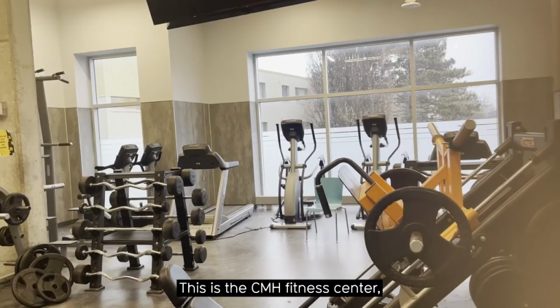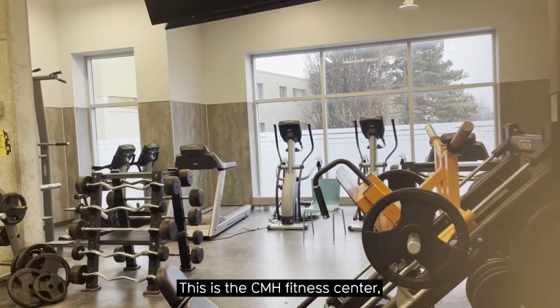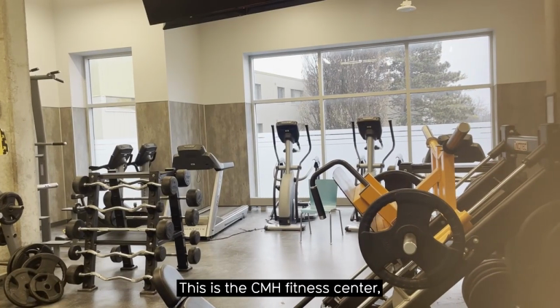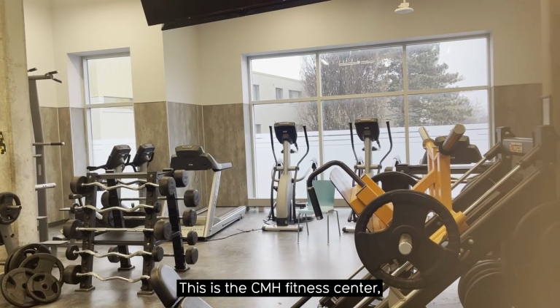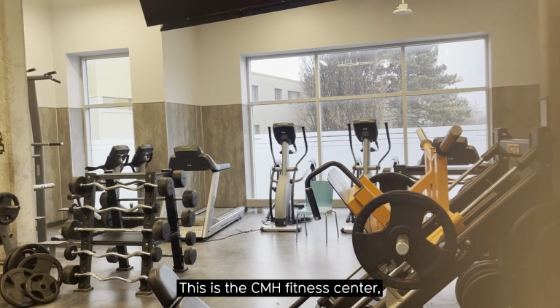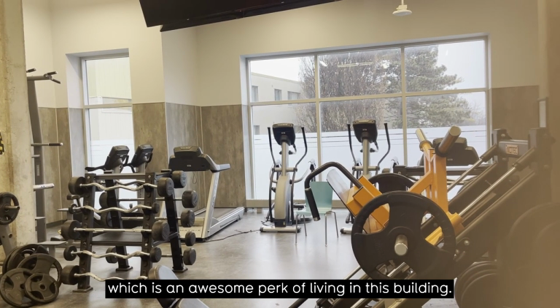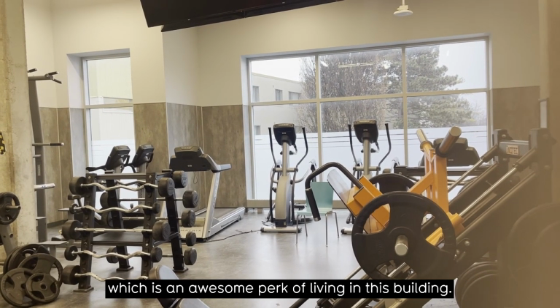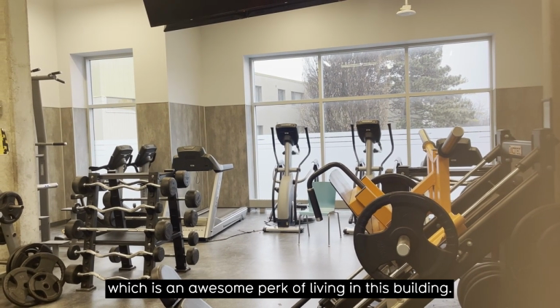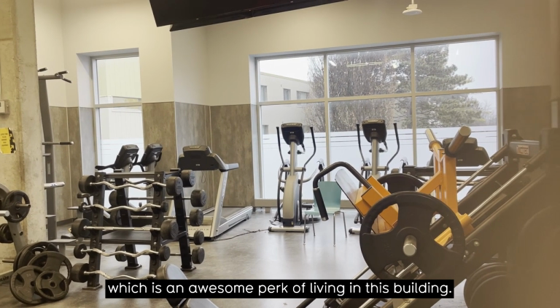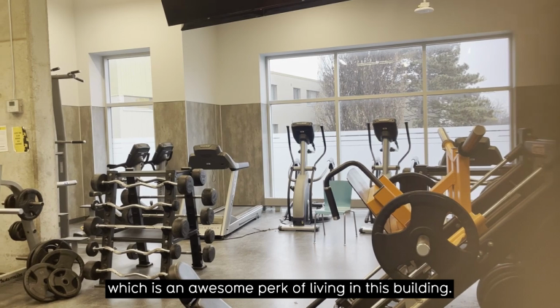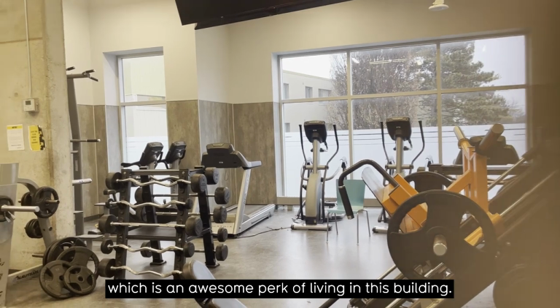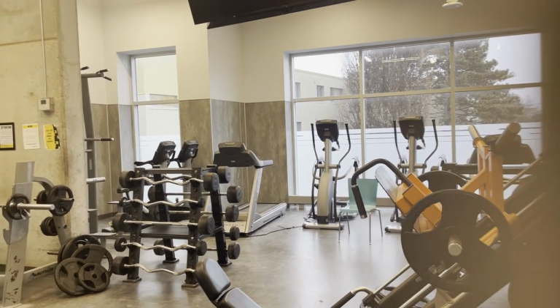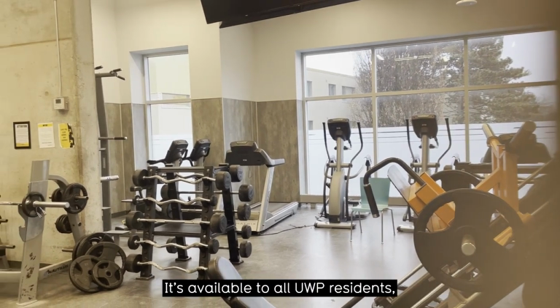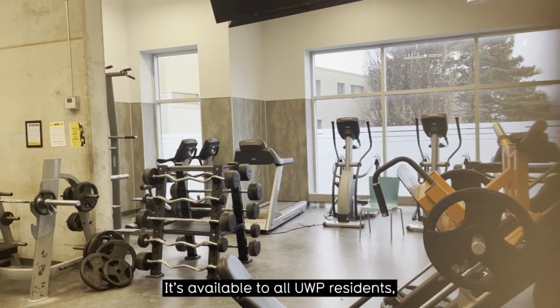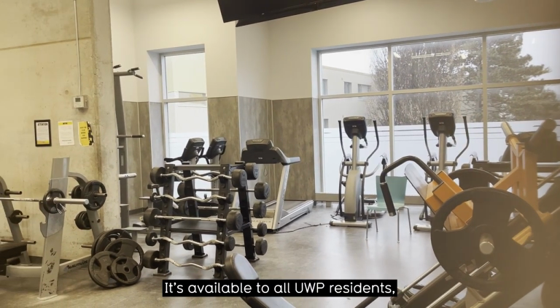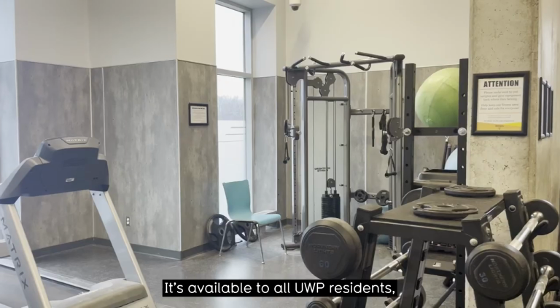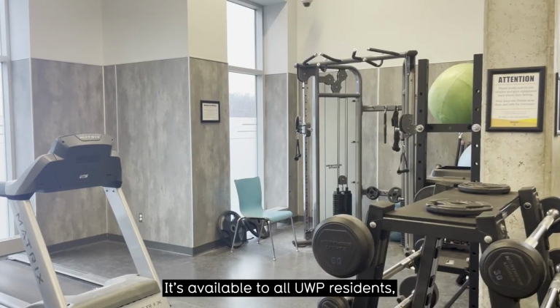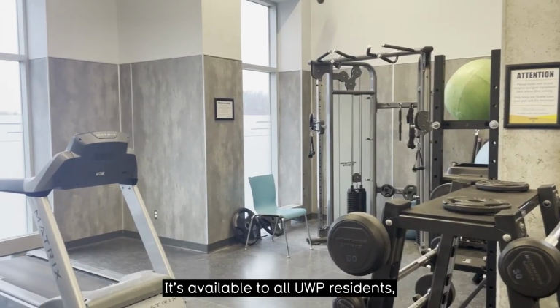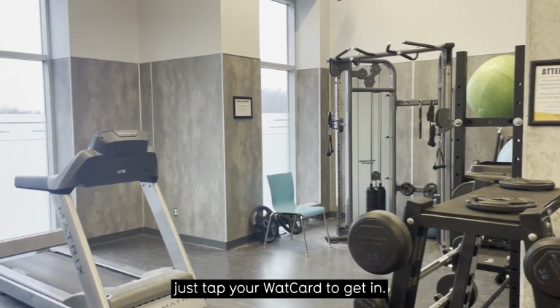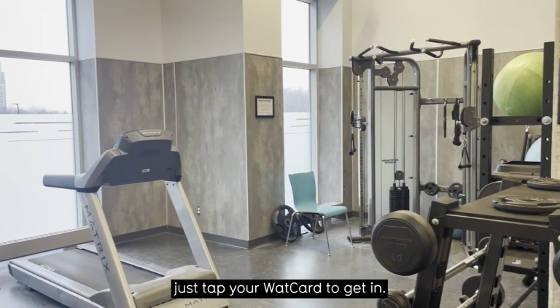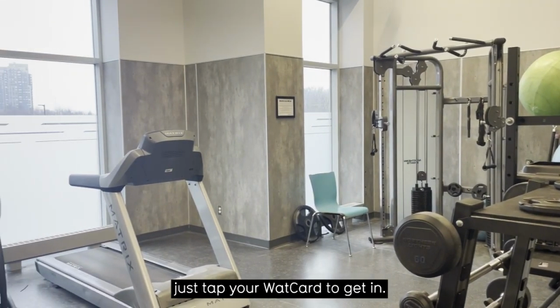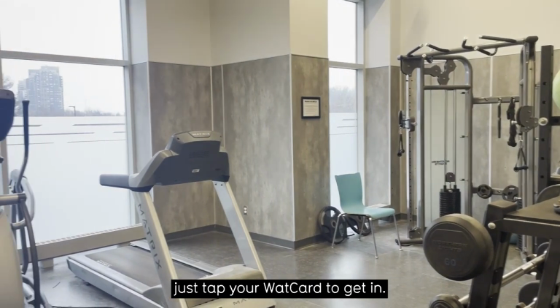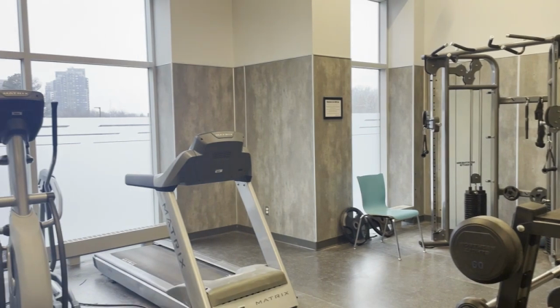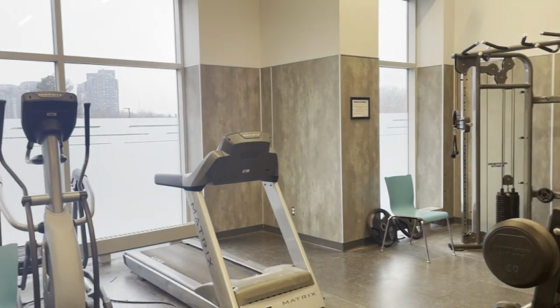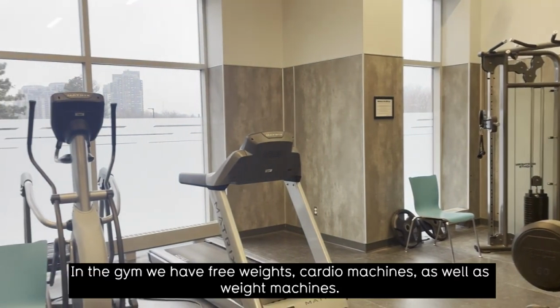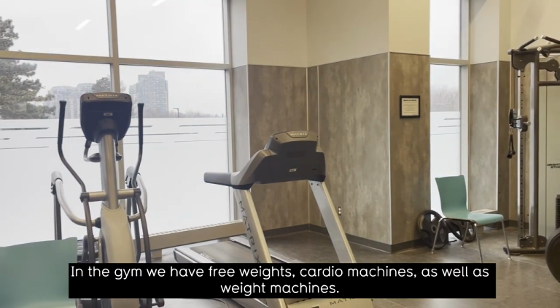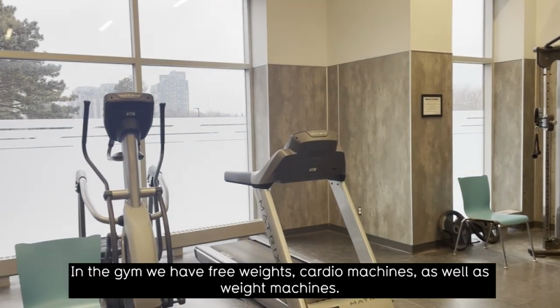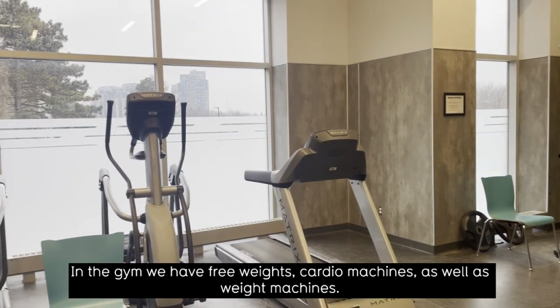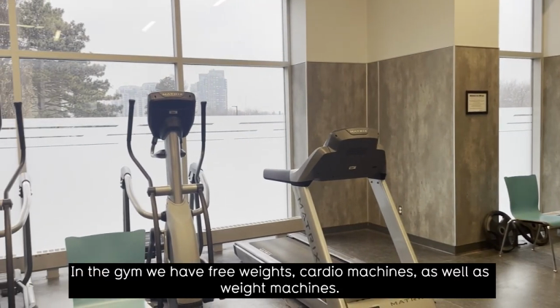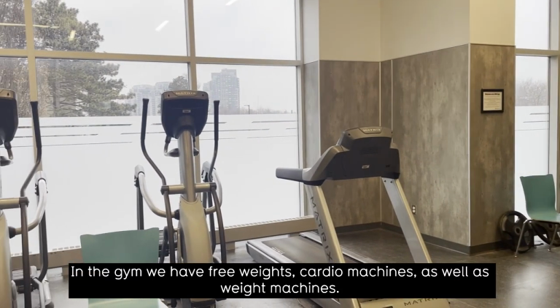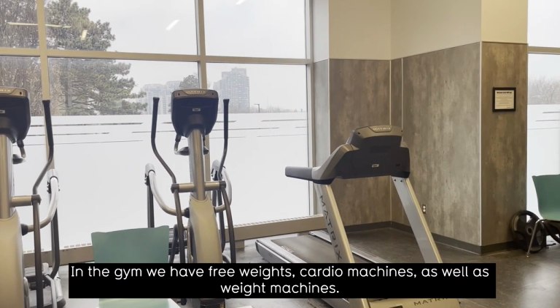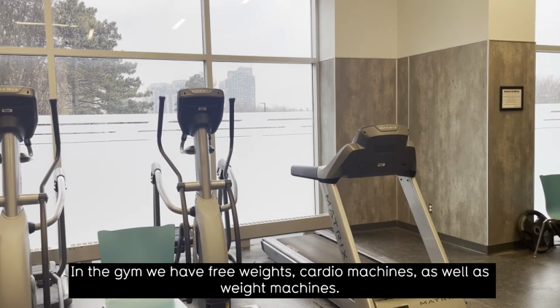This is the CMH Fitness Center, which is an awesome perk of living in this building. It's available to all UWP residents — just tap your WatCard to get in. In the gym we have free weights, cardio machines, as well as weight machines.